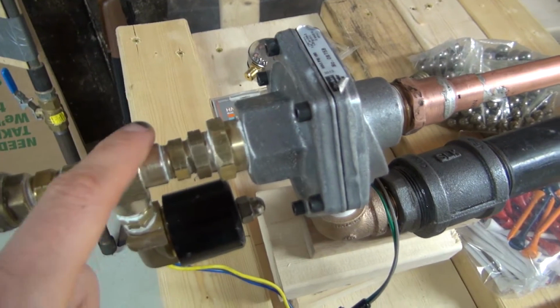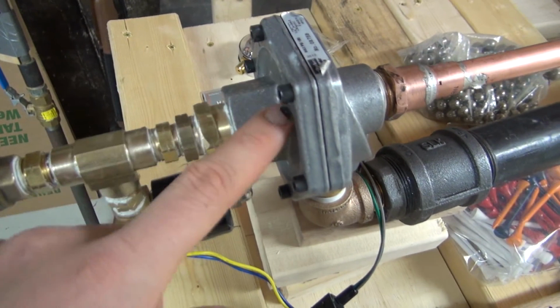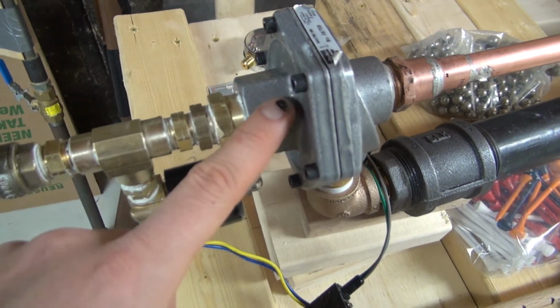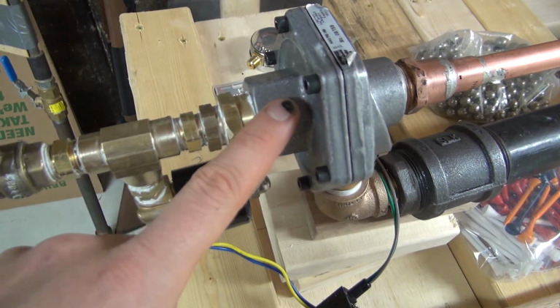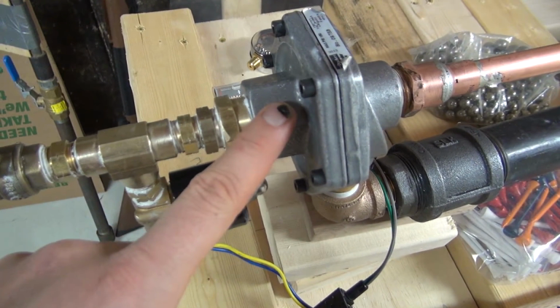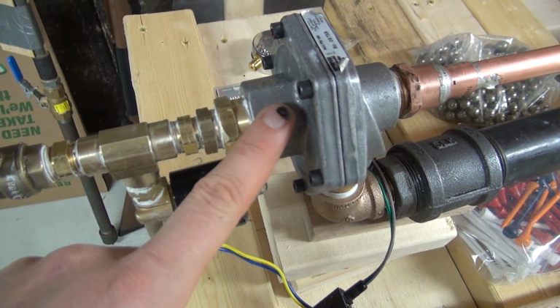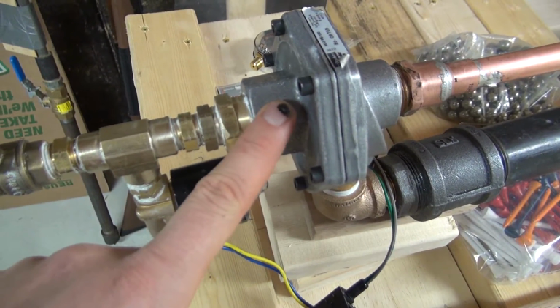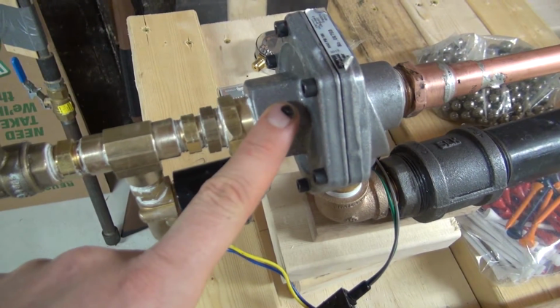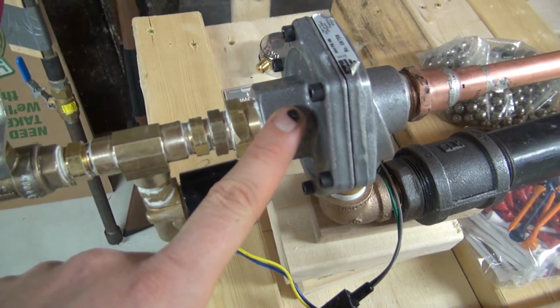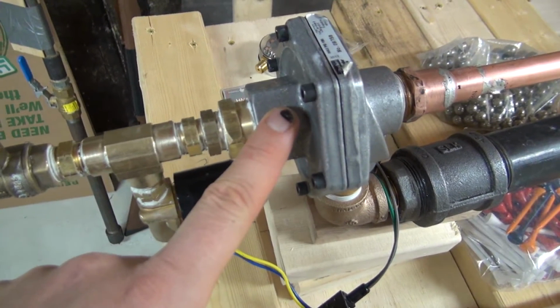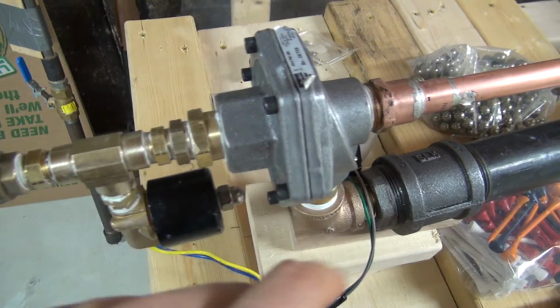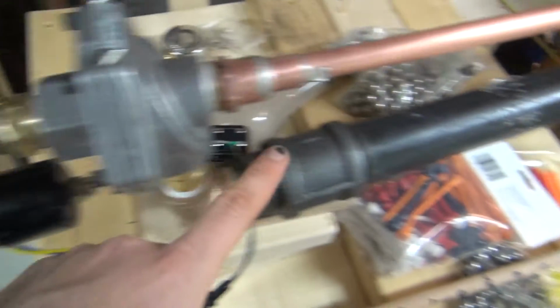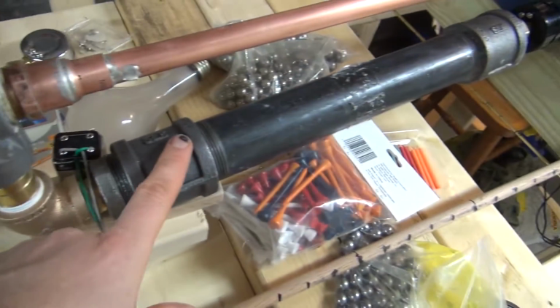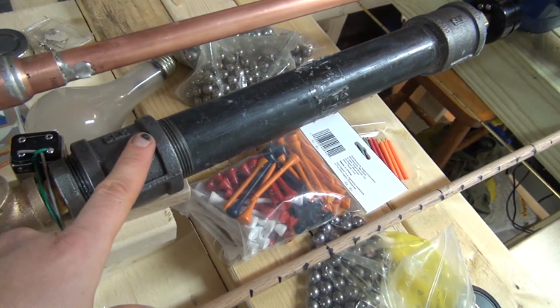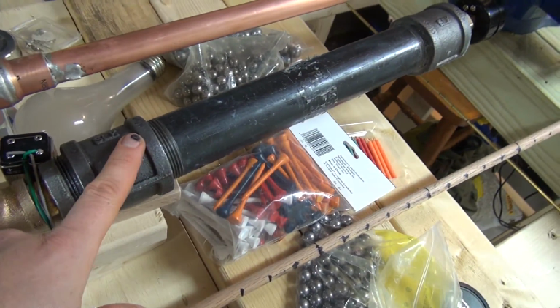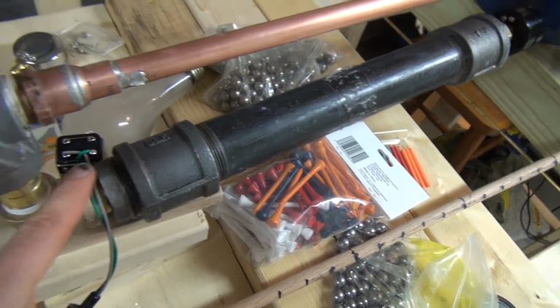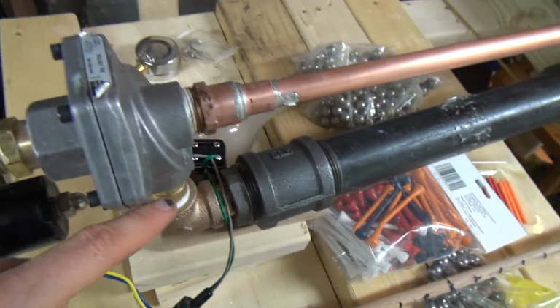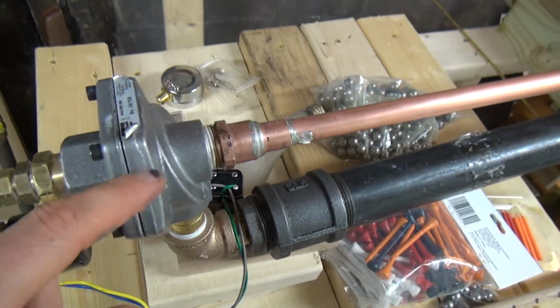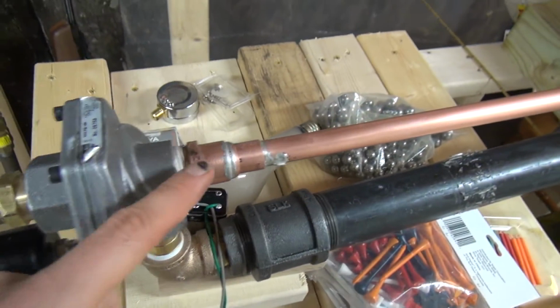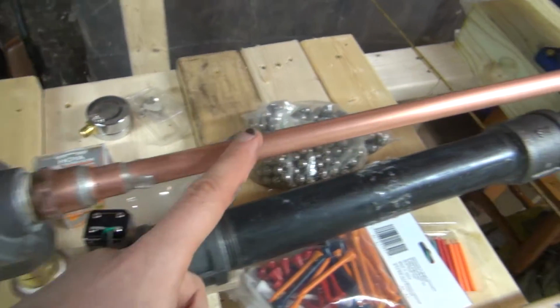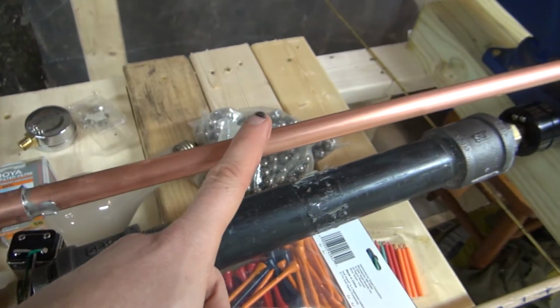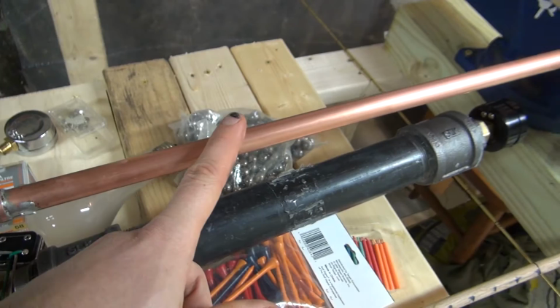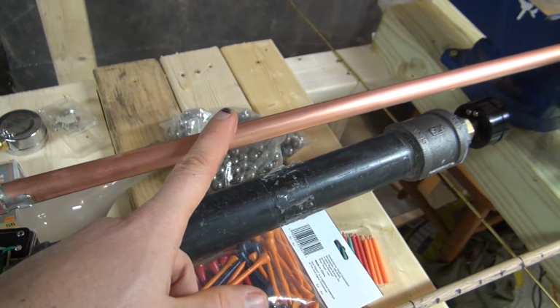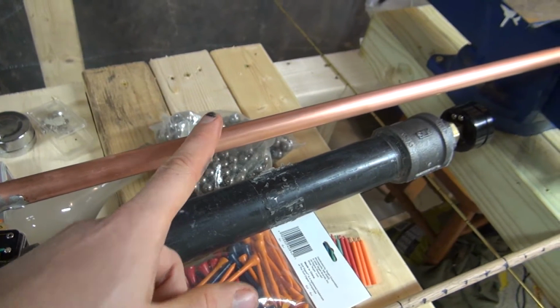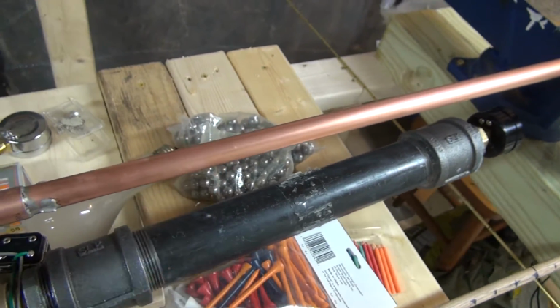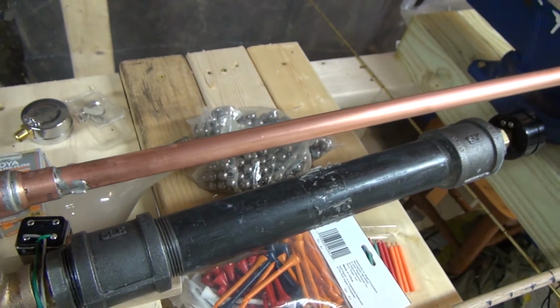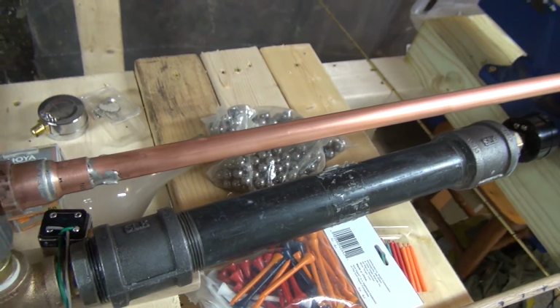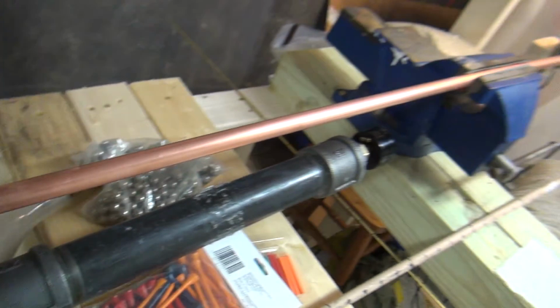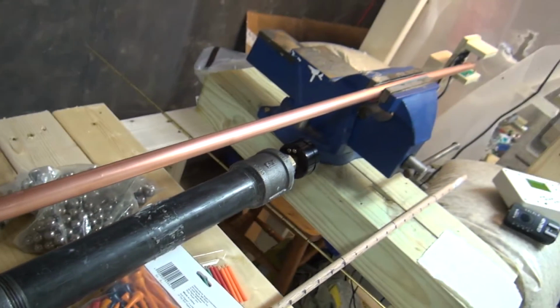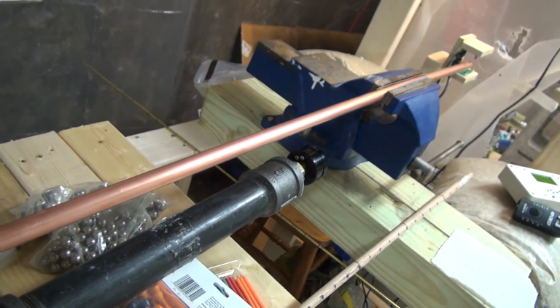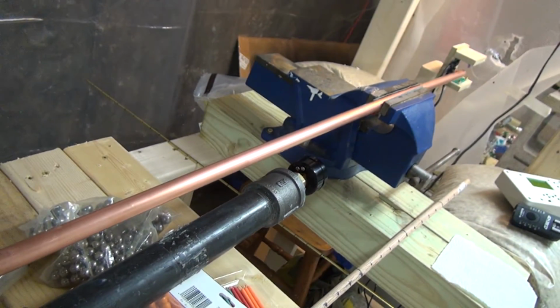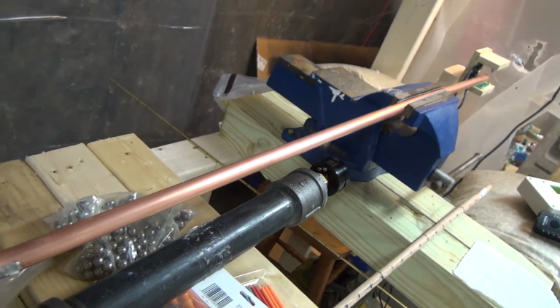all of the air in this tank will be pushed through this tube very quickly, and that will push the projectile out of the barrel.